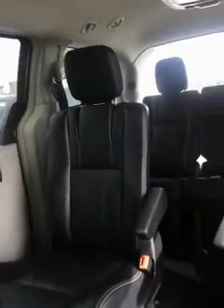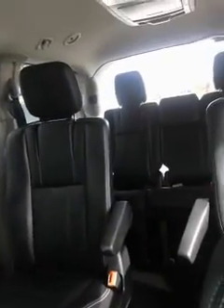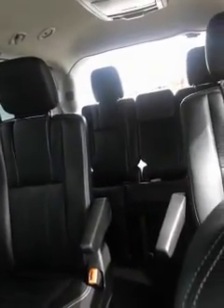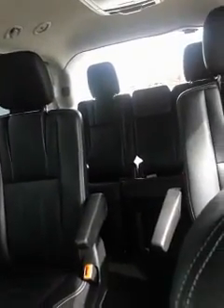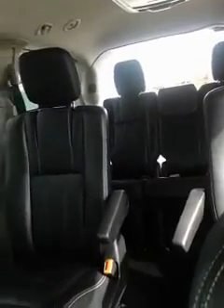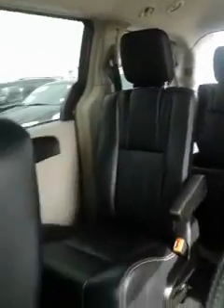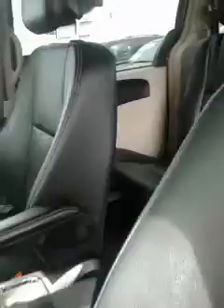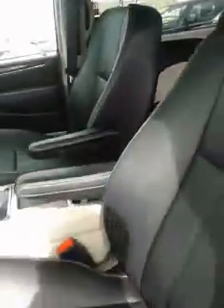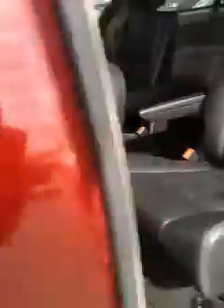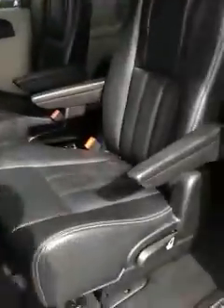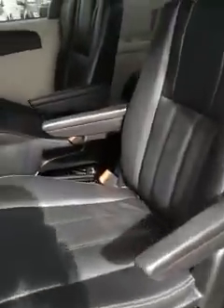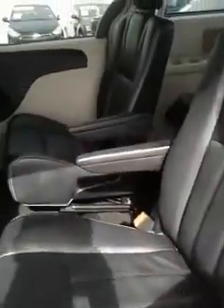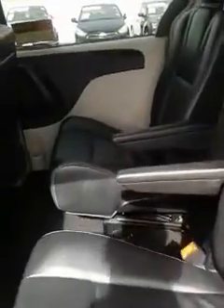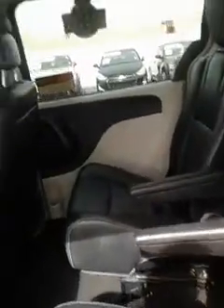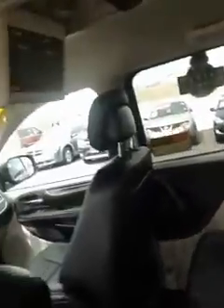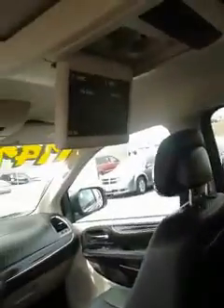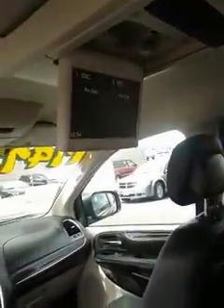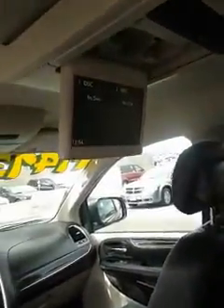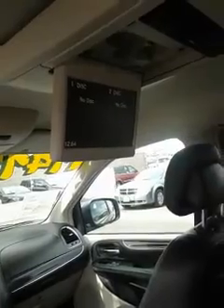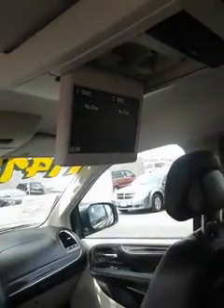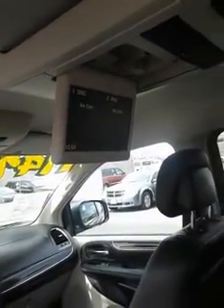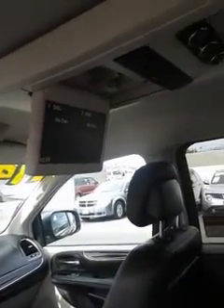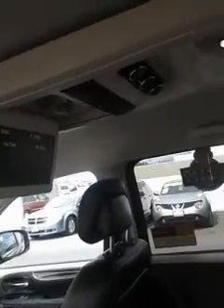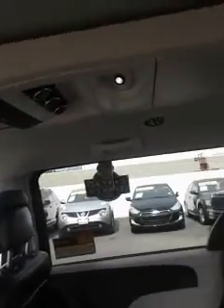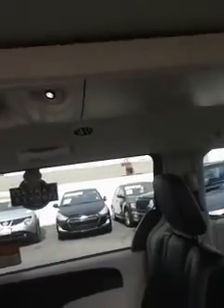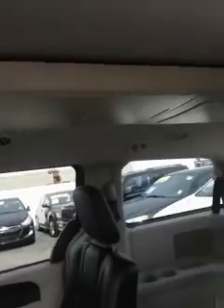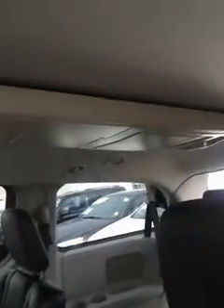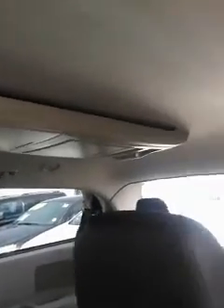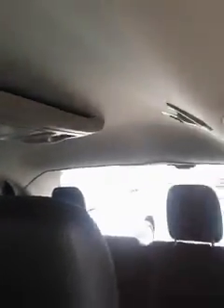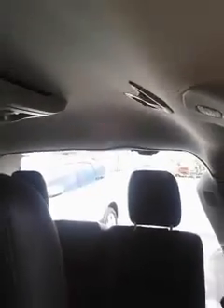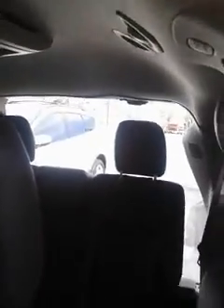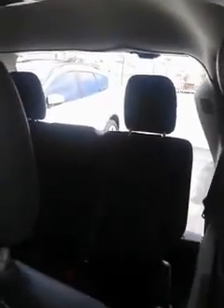Of course, you have your third row. Take a look back here — captain's chairs, DVD player for the long road trips, and air conditioning that goes all the way back.